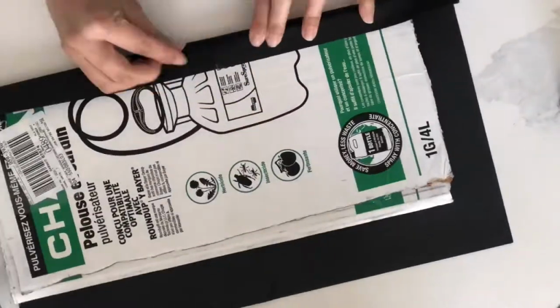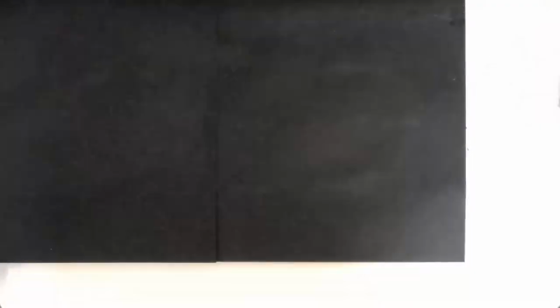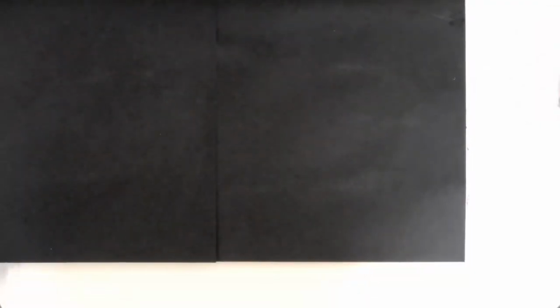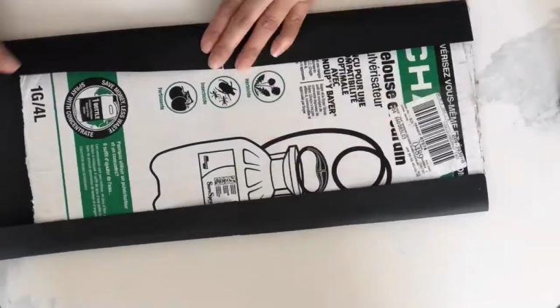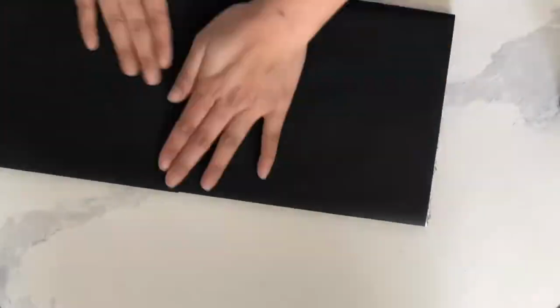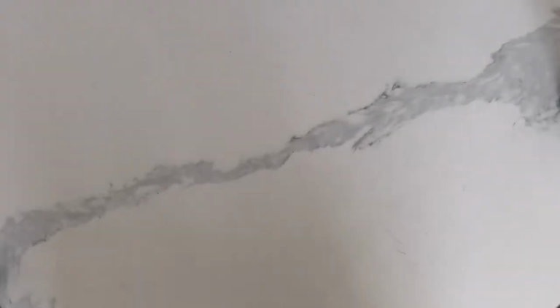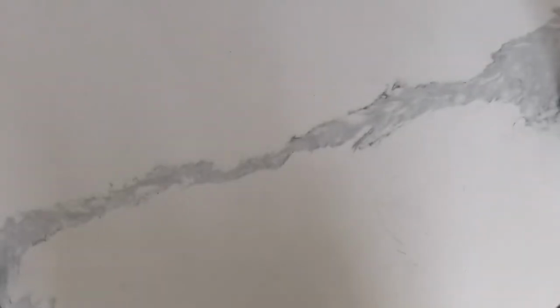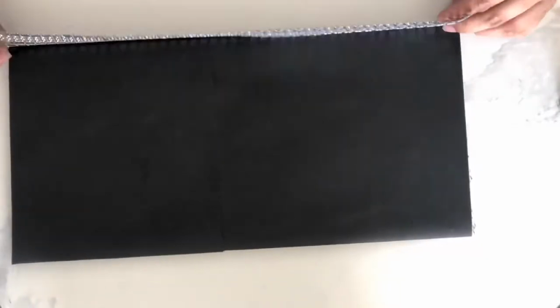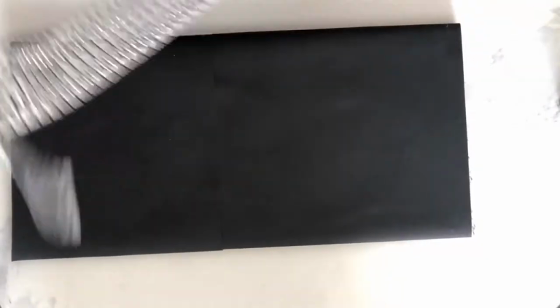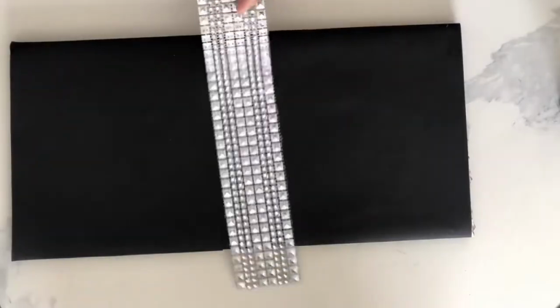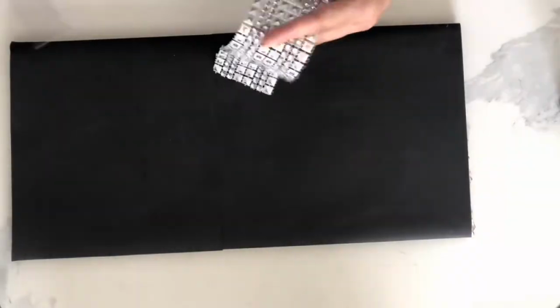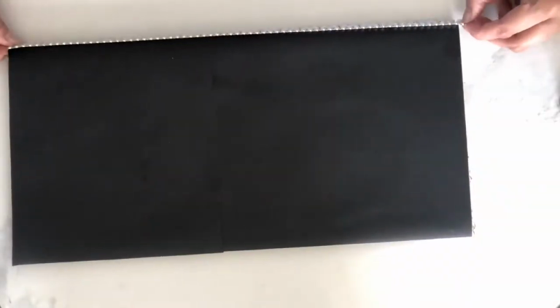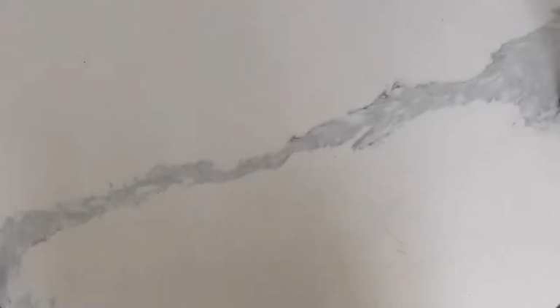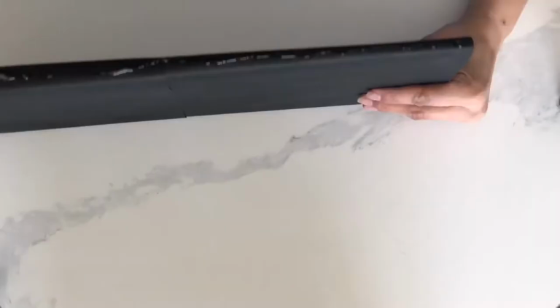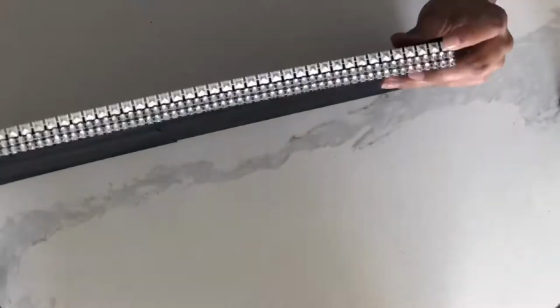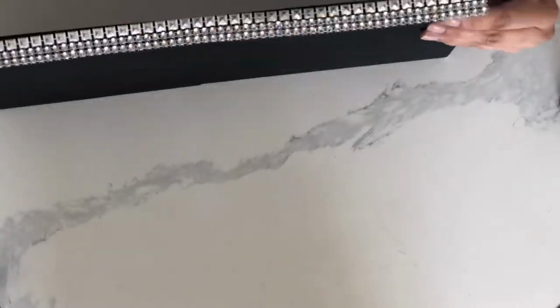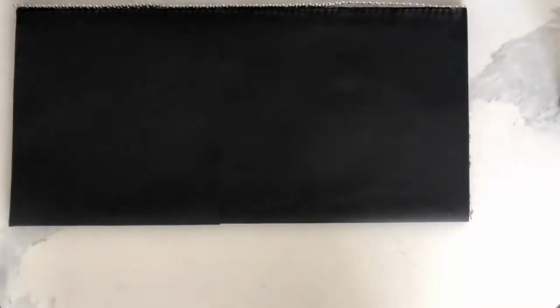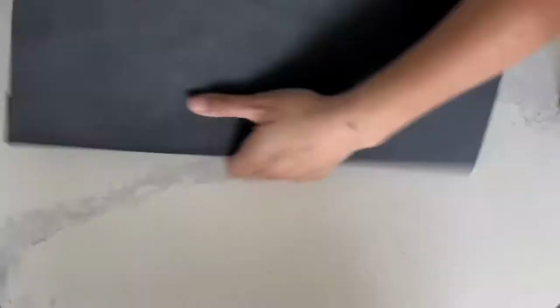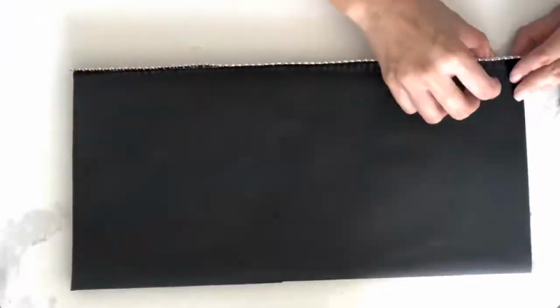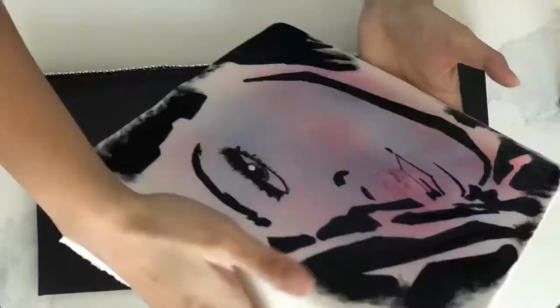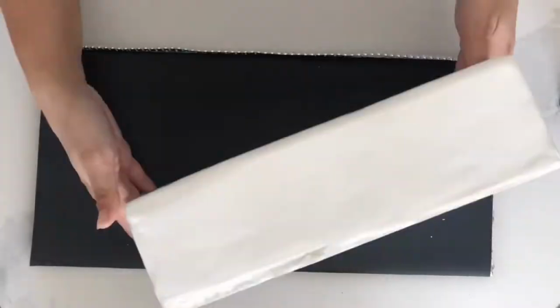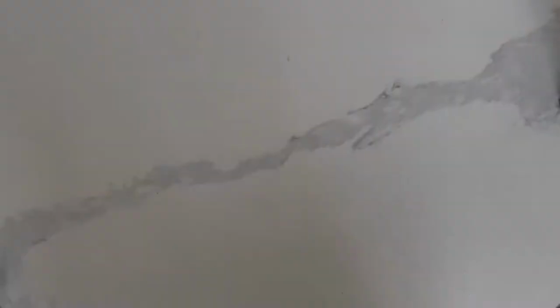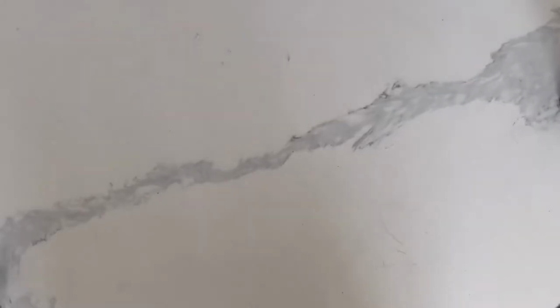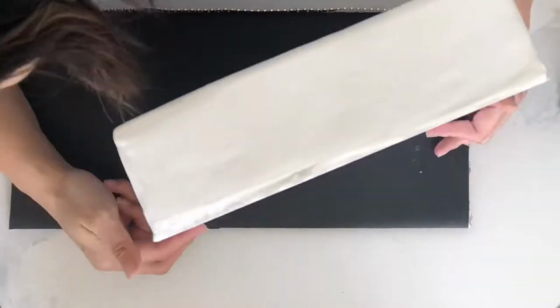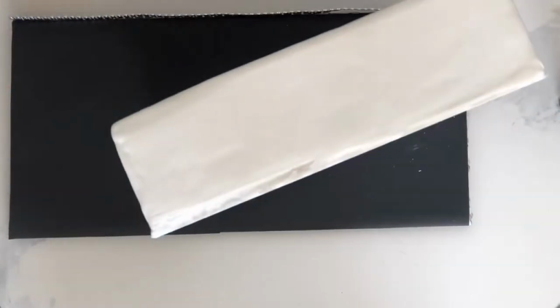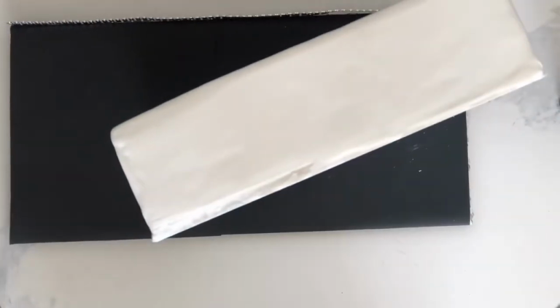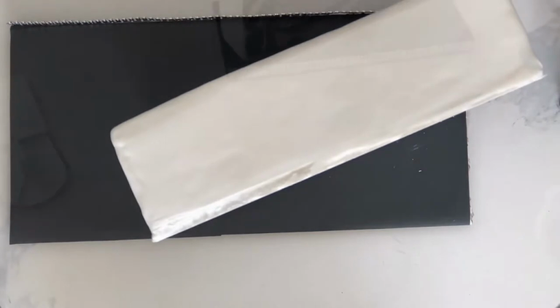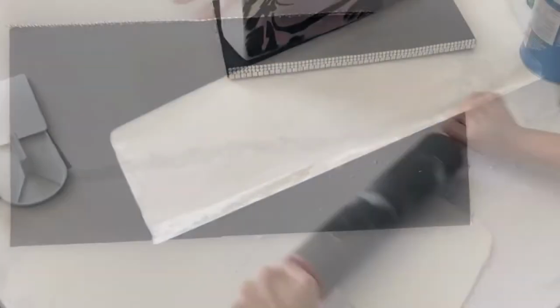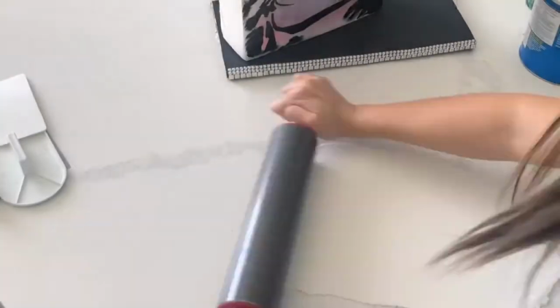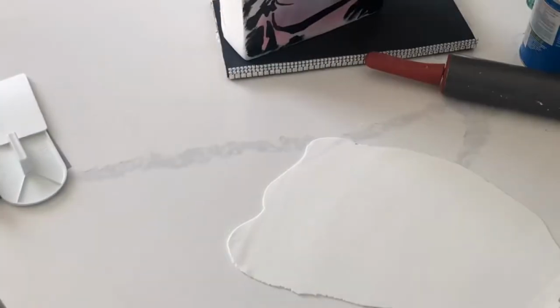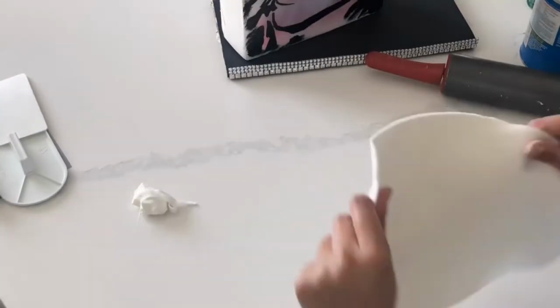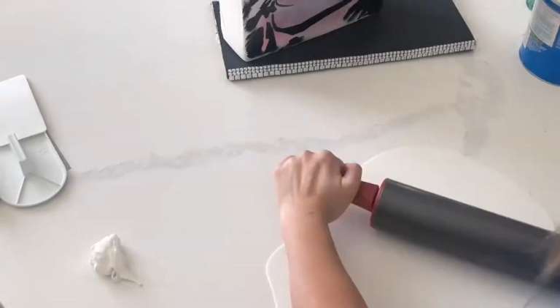I'm using a really unorthodox way of trying to construct a cake board. The only reason I'm doing this is because it's just going to be a display cake for myself. If I were actually giving this to somebody else I would definitely use a proper cake board and cover it in fondant, not paper.